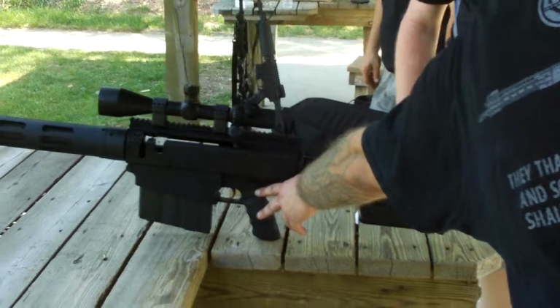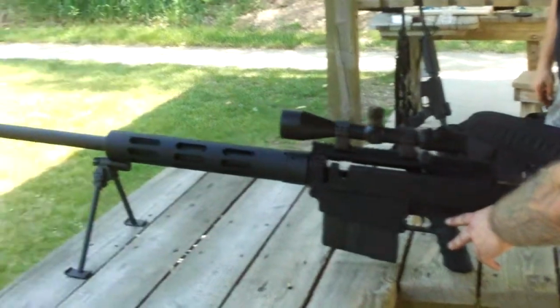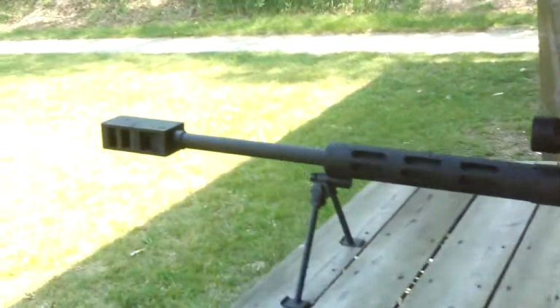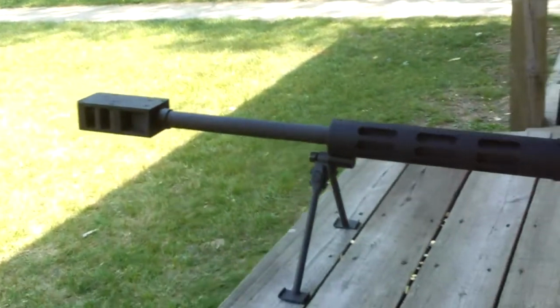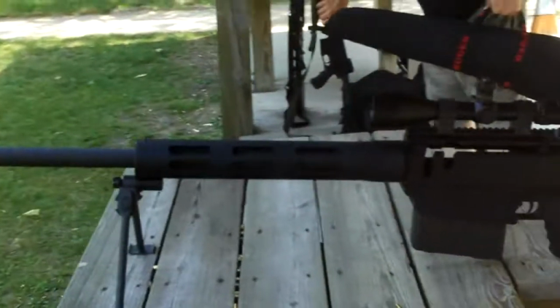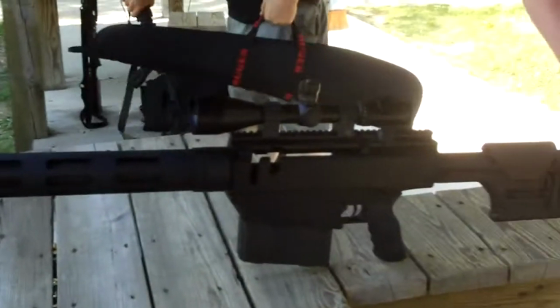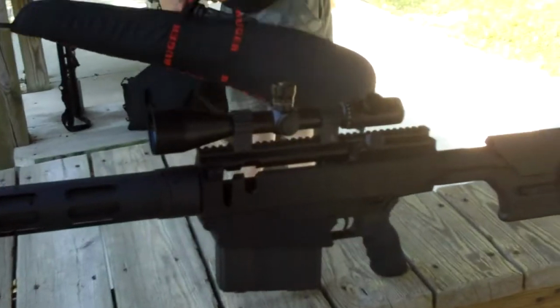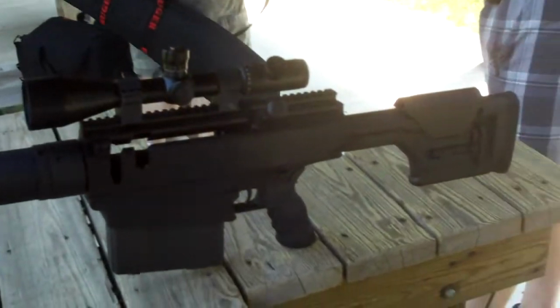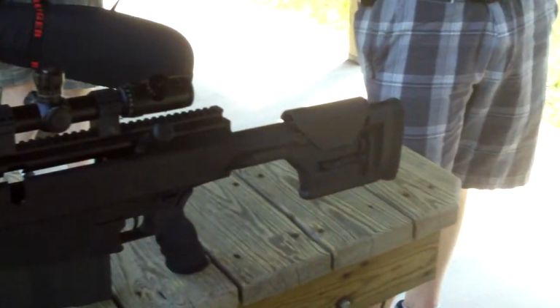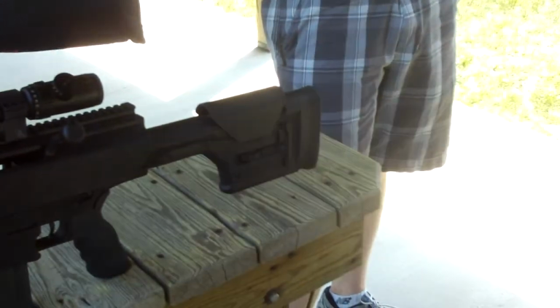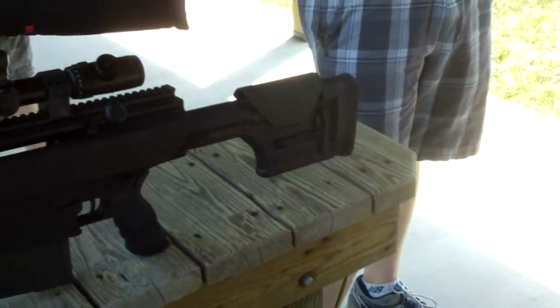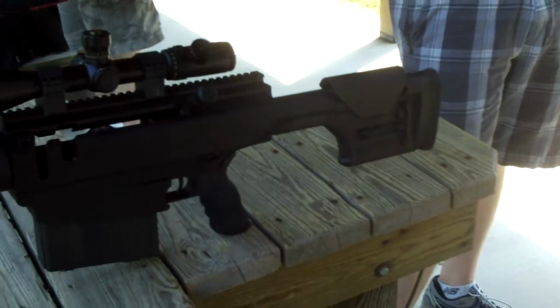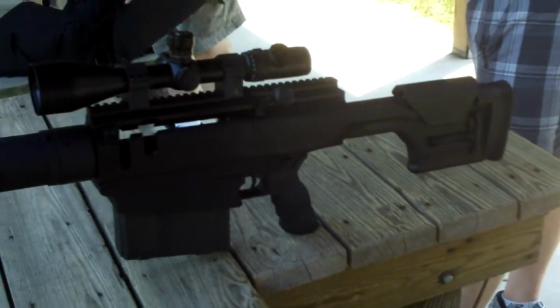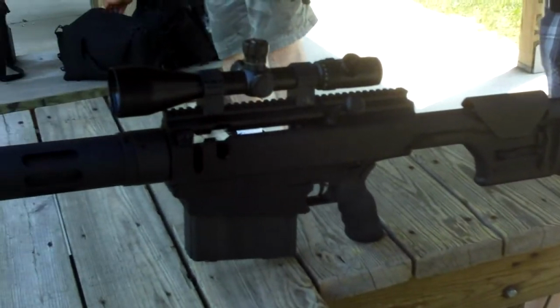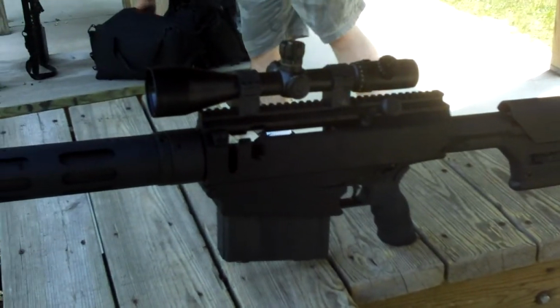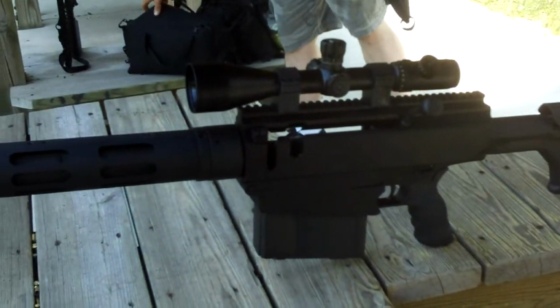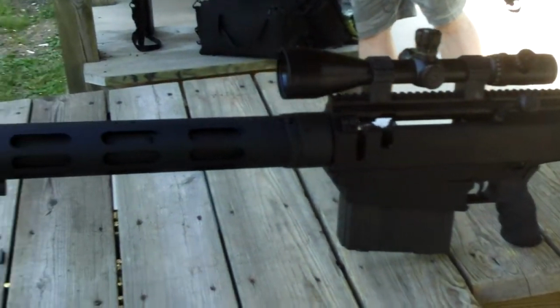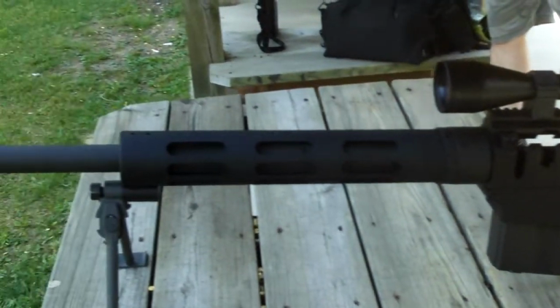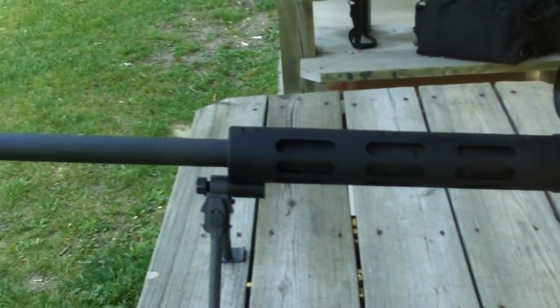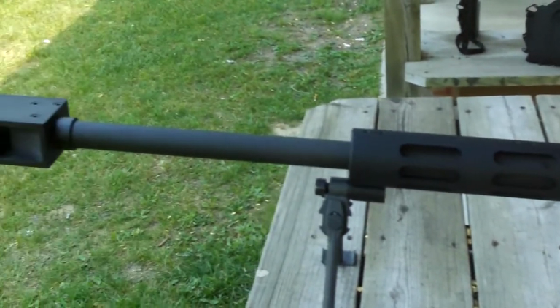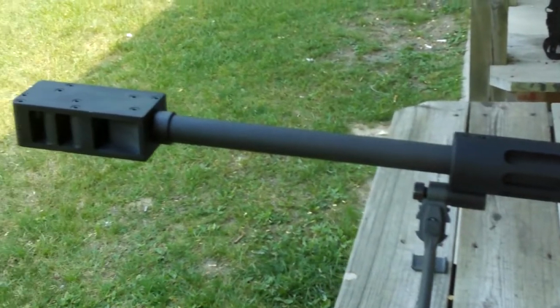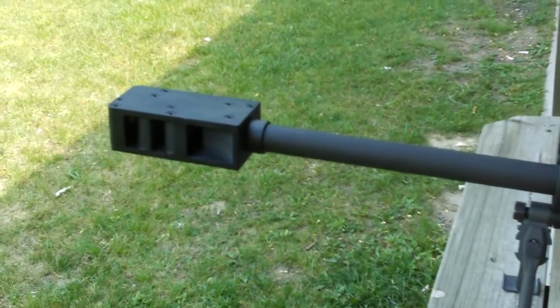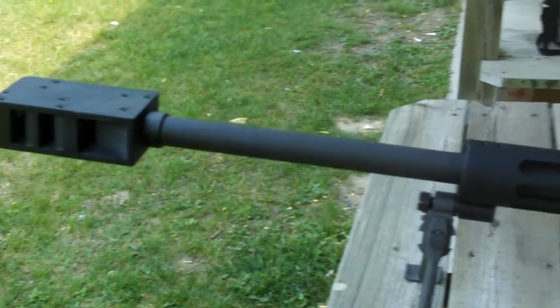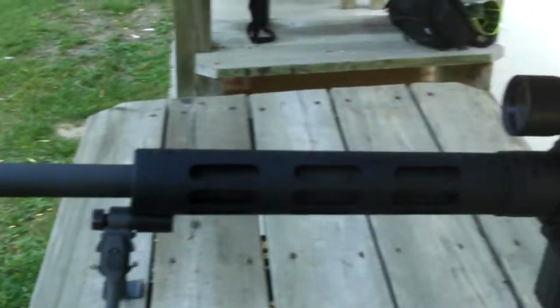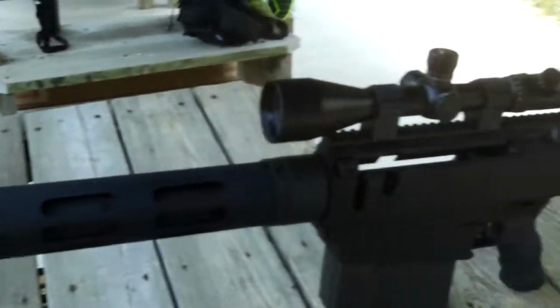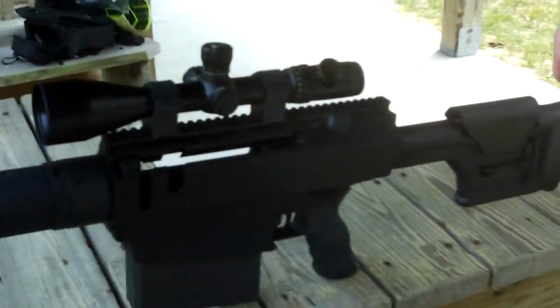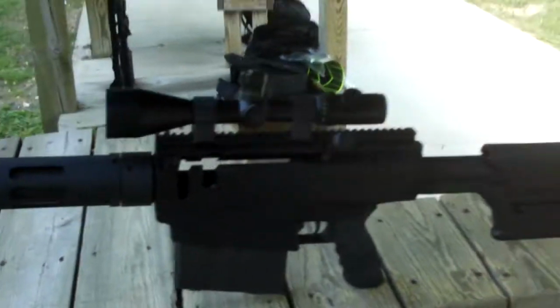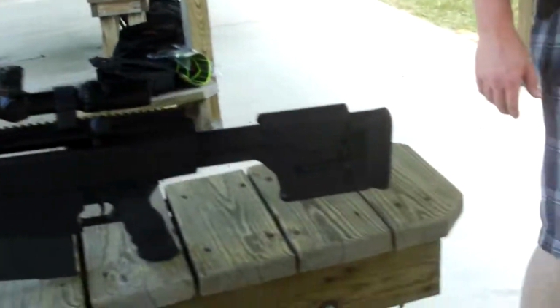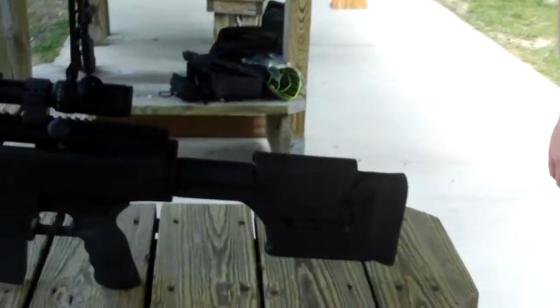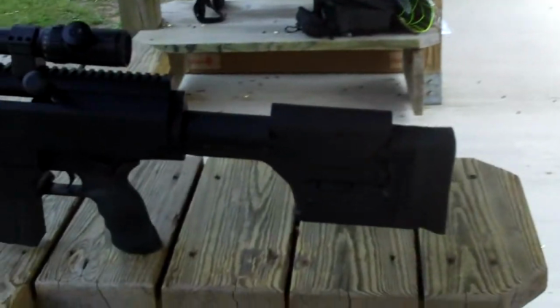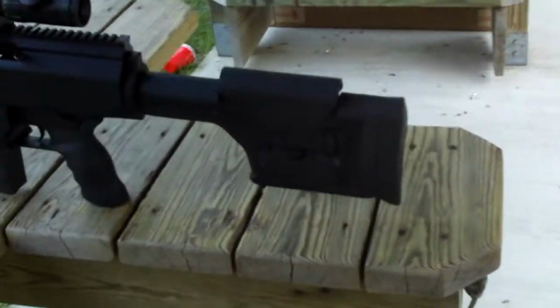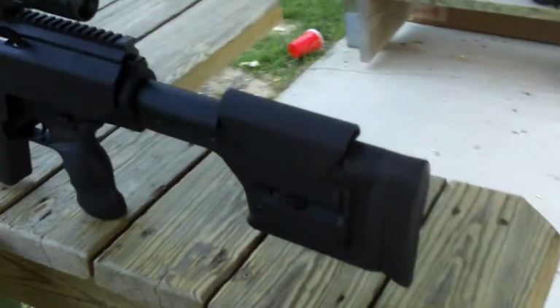LAR-15 parts. I've seen single shot 50 BMG uppers that you can snap on a regular lower. They make clip-fed ones too — they go in the side like old anti-aircraft rifles. But they're unreliable, that's their problem.